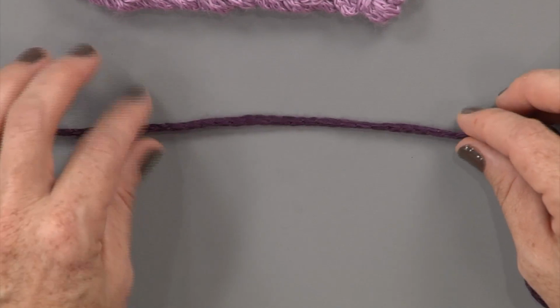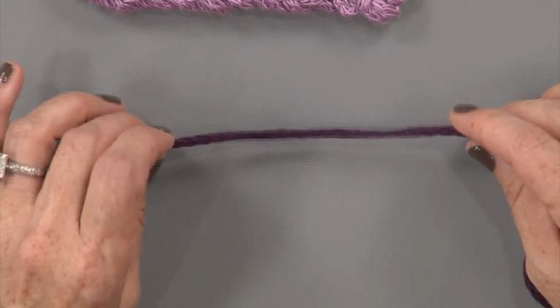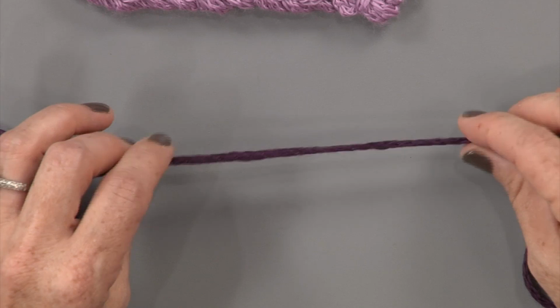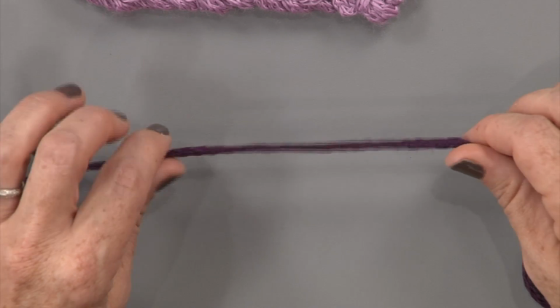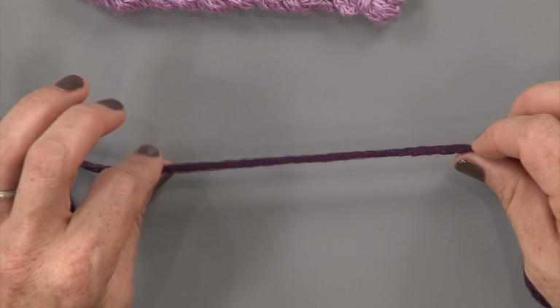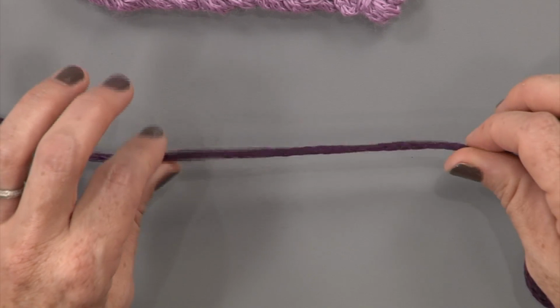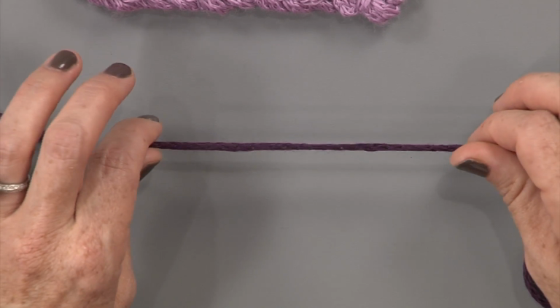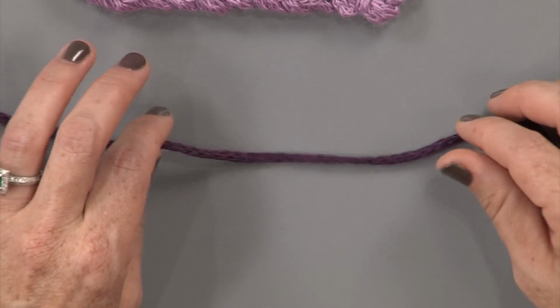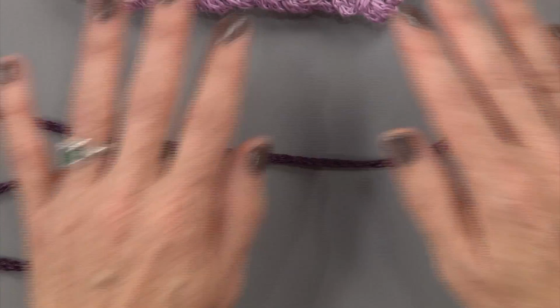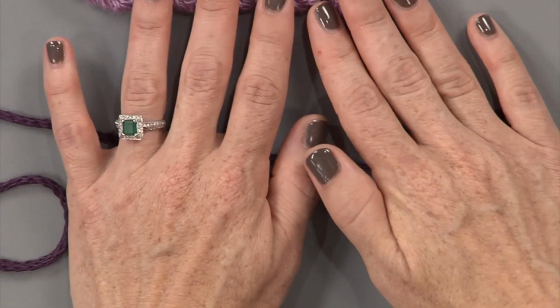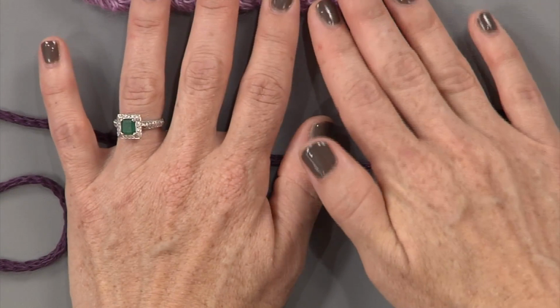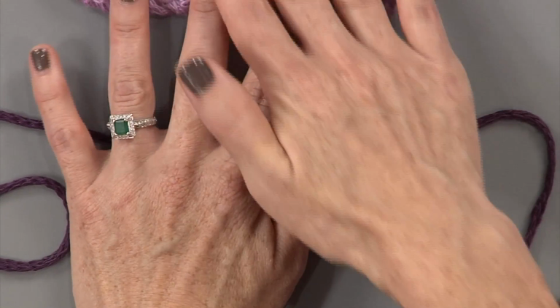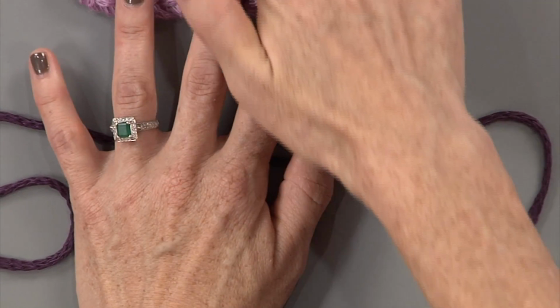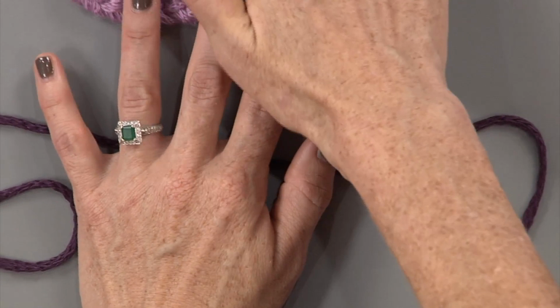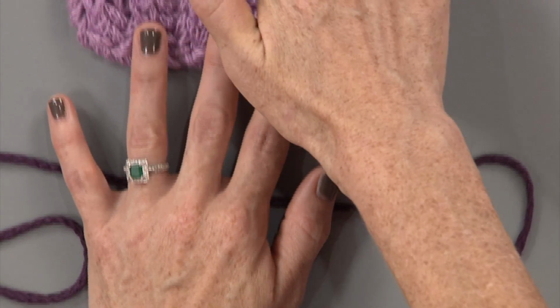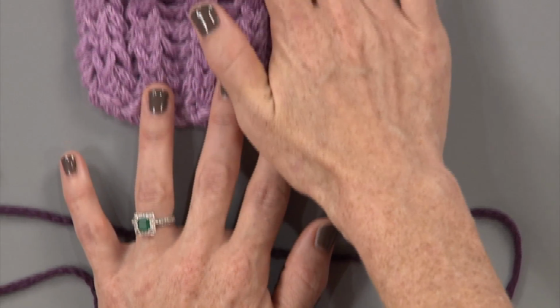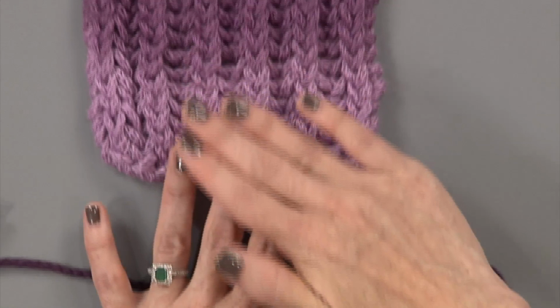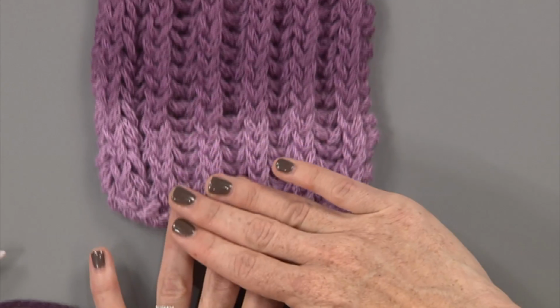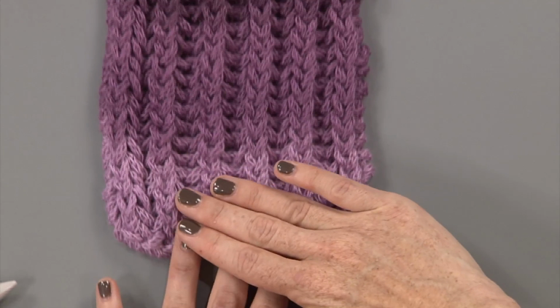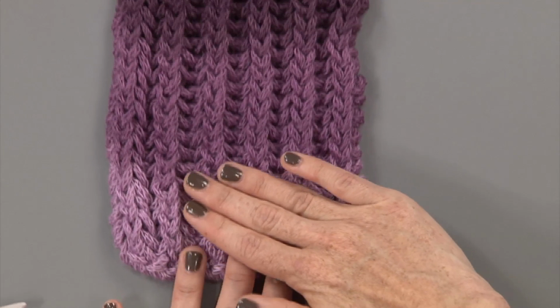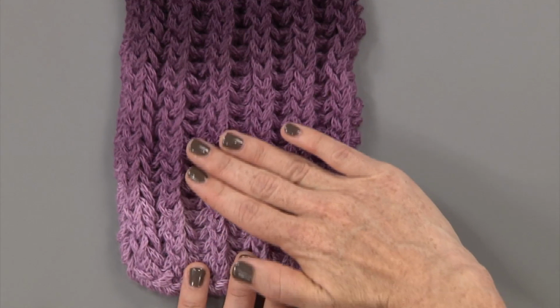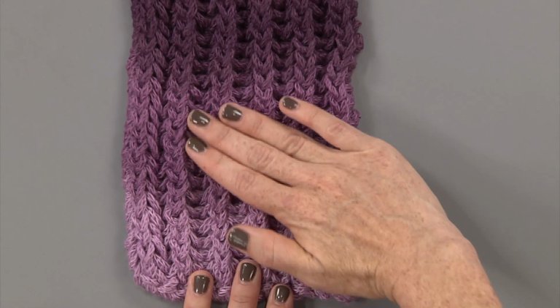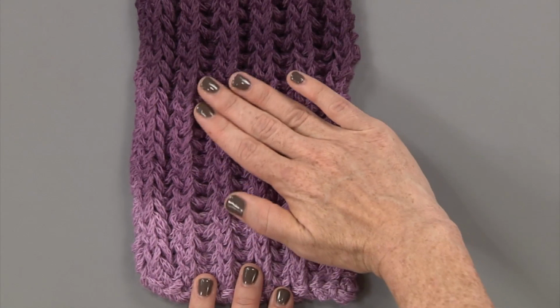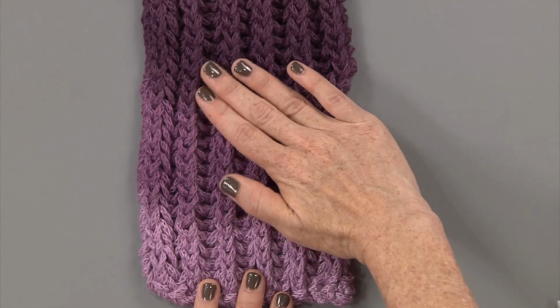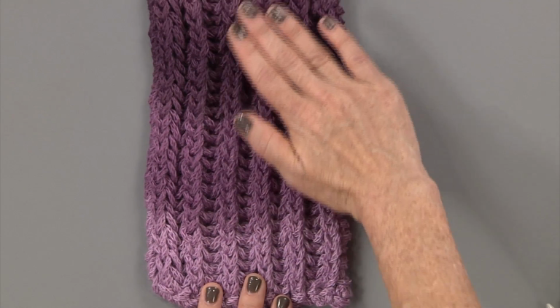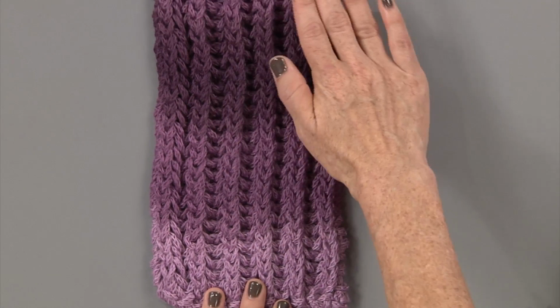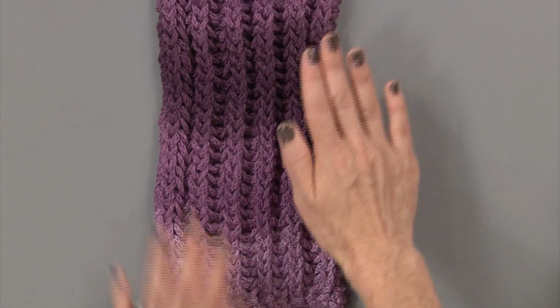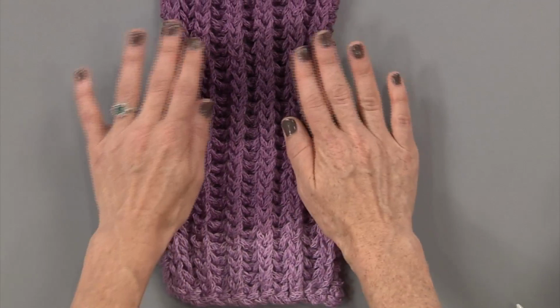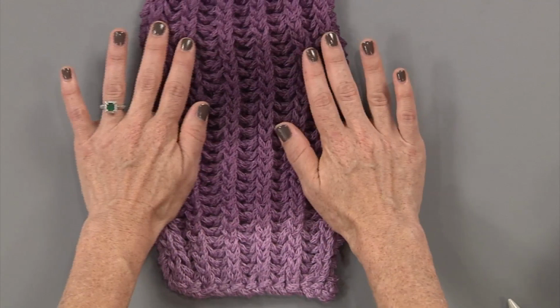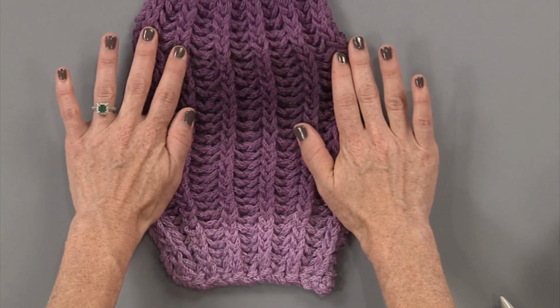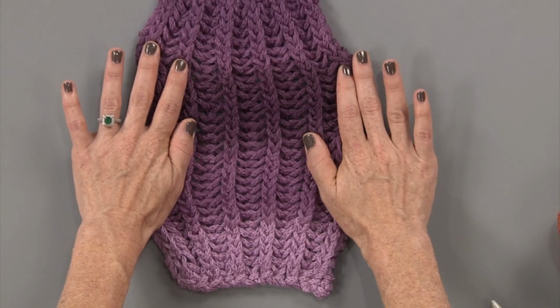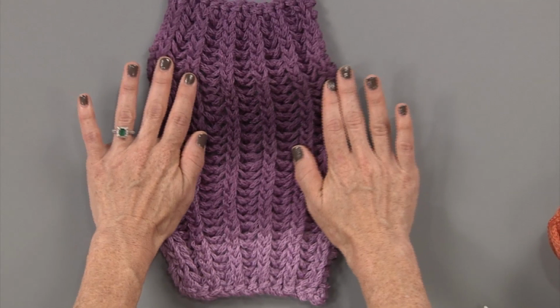This has got a tubular construction, and if you work it on the called-for needle, it's really beautiful. You can see this one has an ombre effect, which is just gorgeous in the brioche stitch.